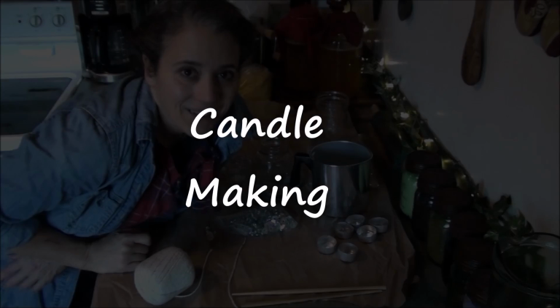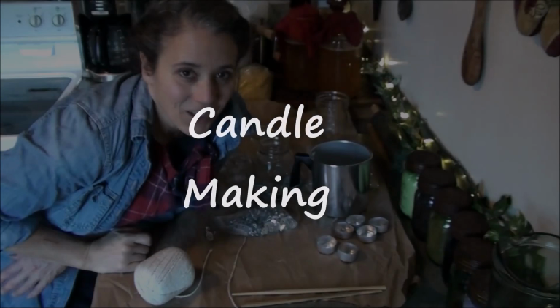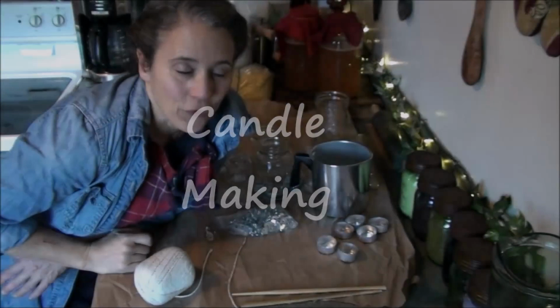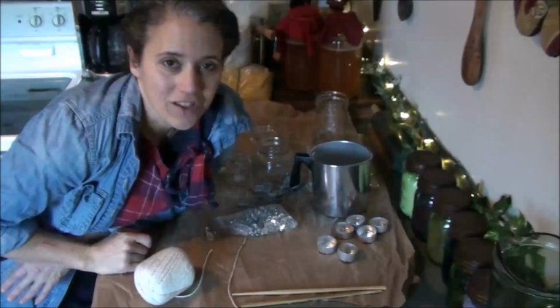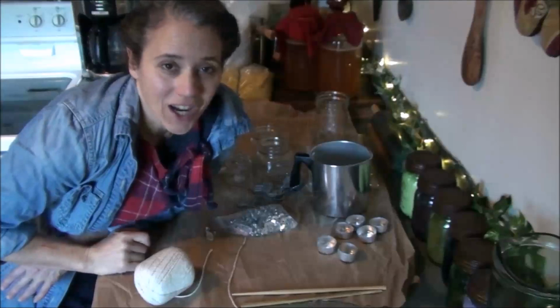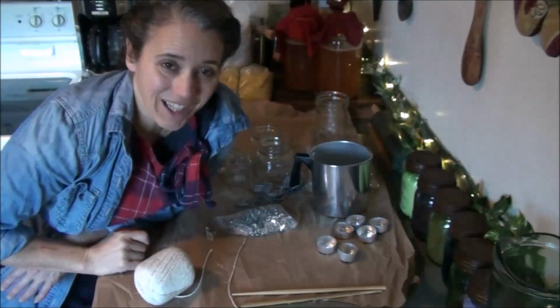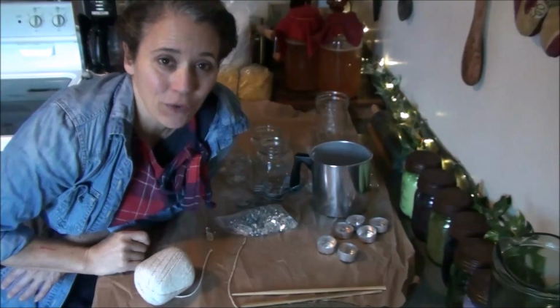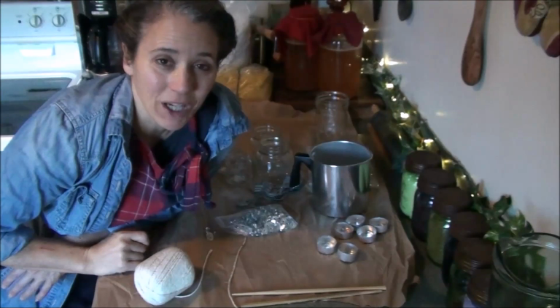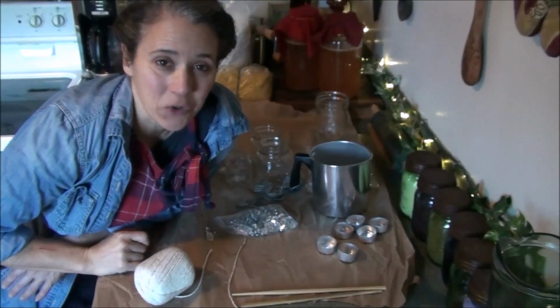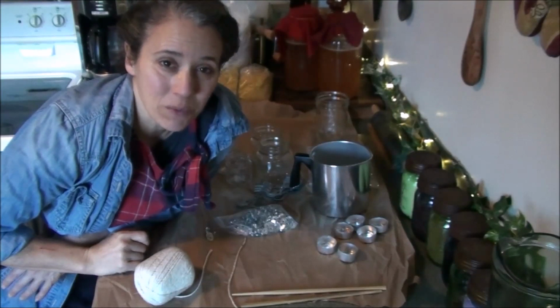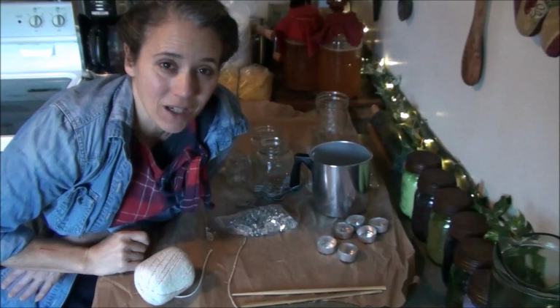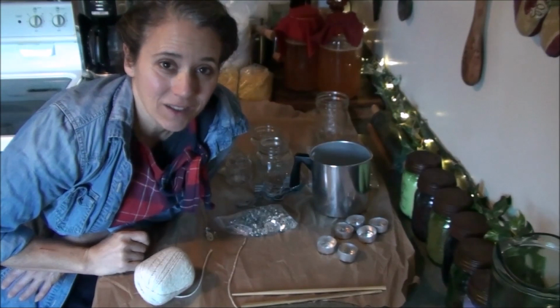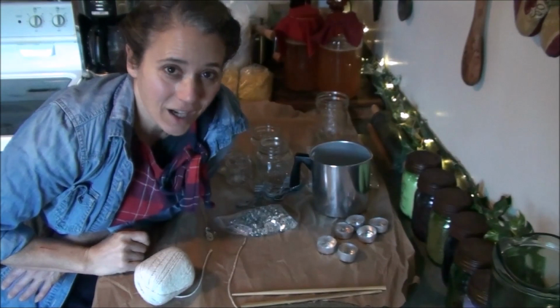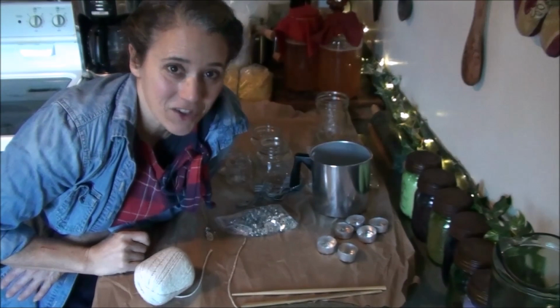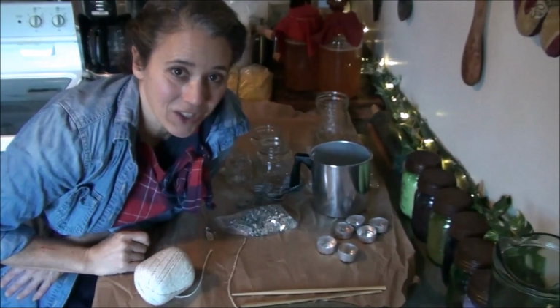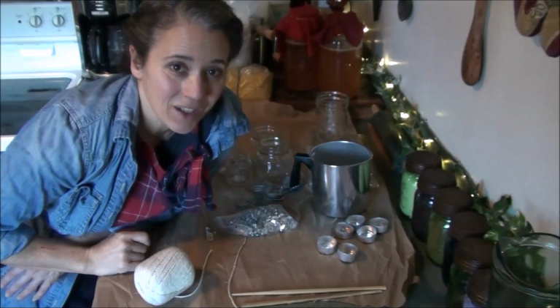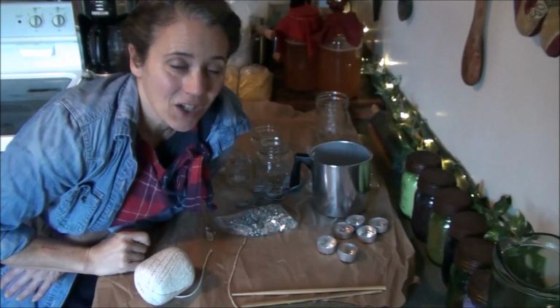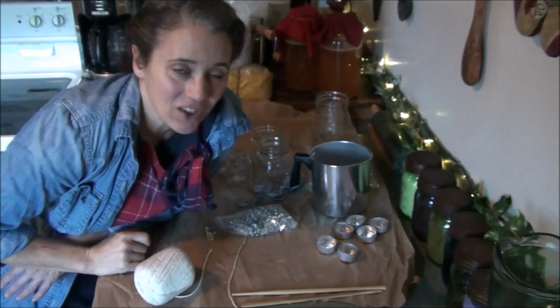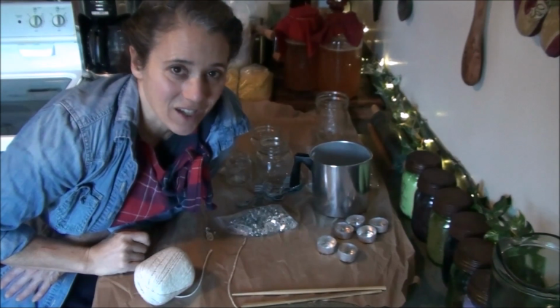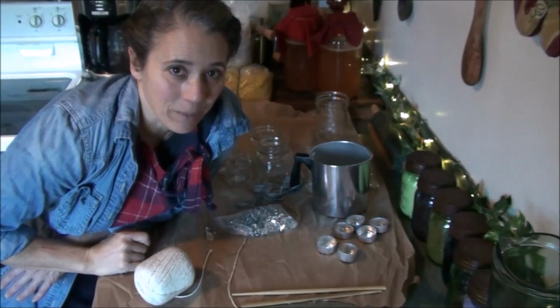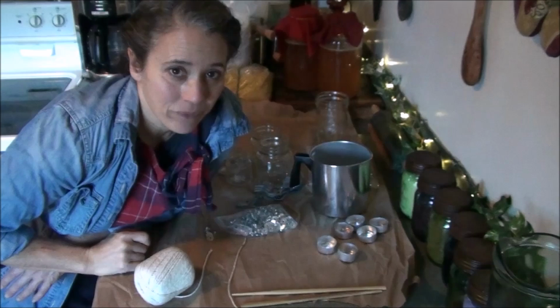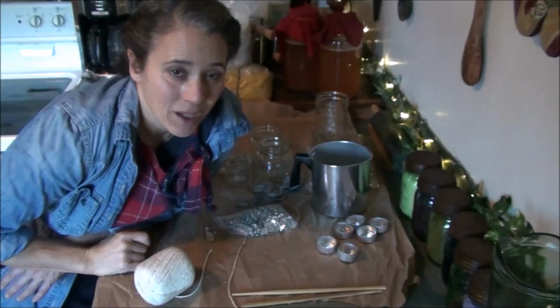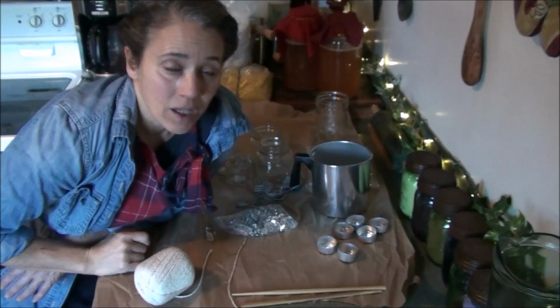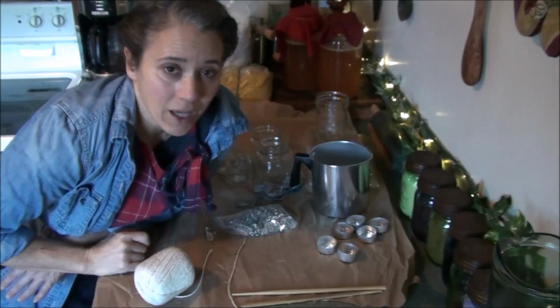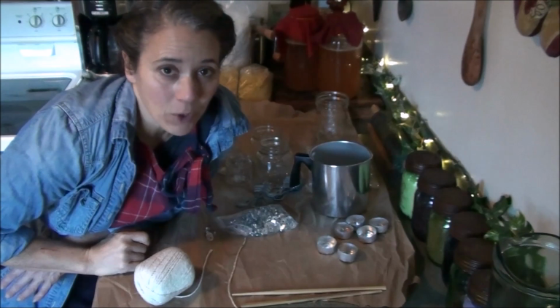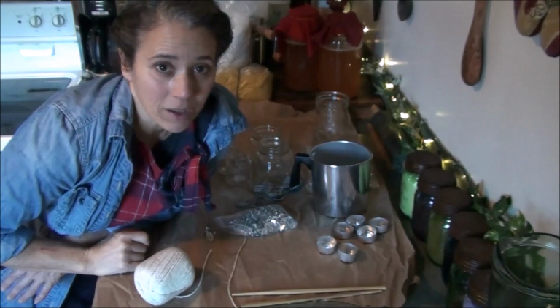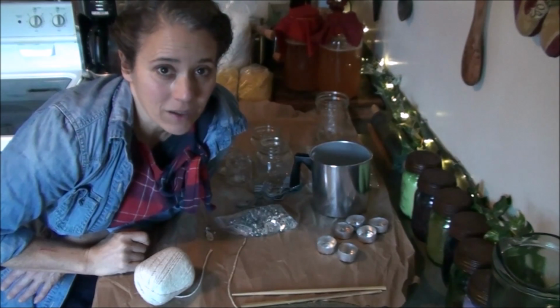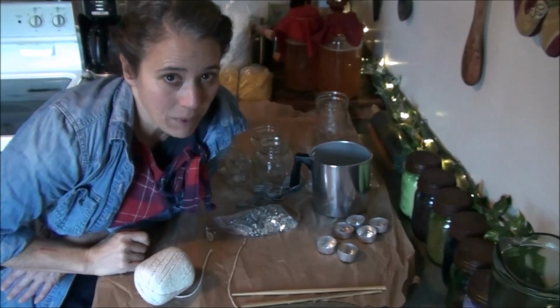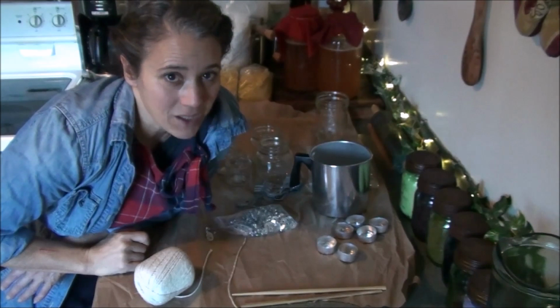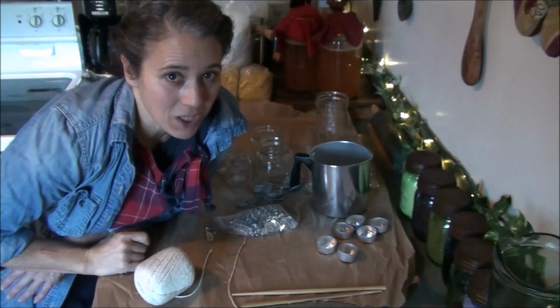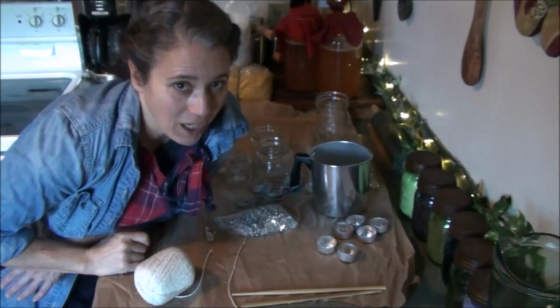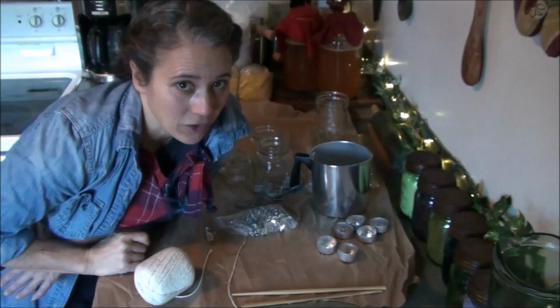Hello friends, Heidi here from Red Country Homestead. God is good all the time. And today we're gonna make some candles.